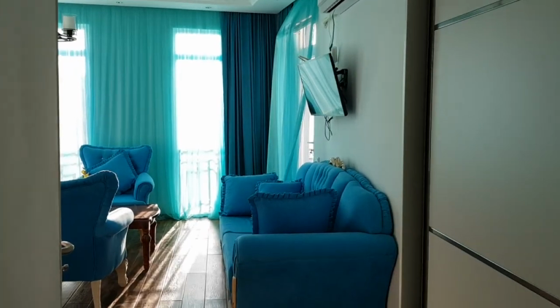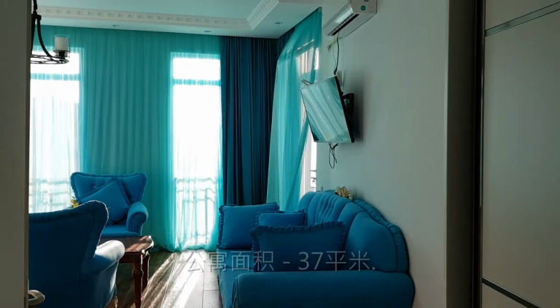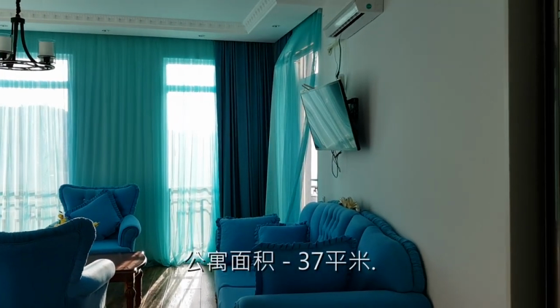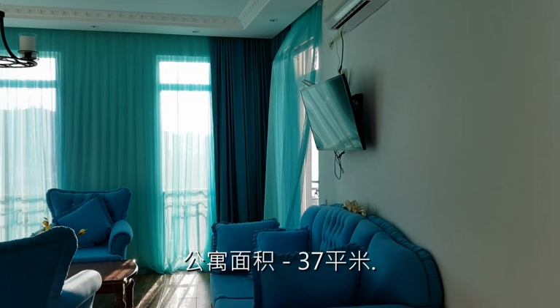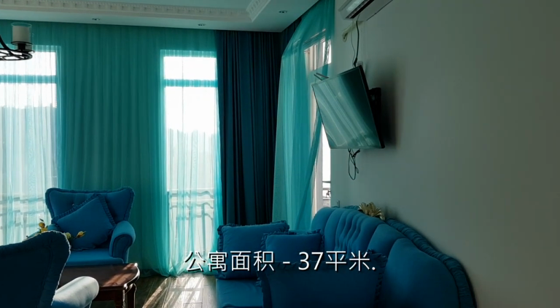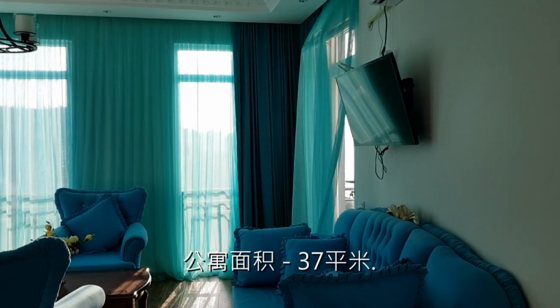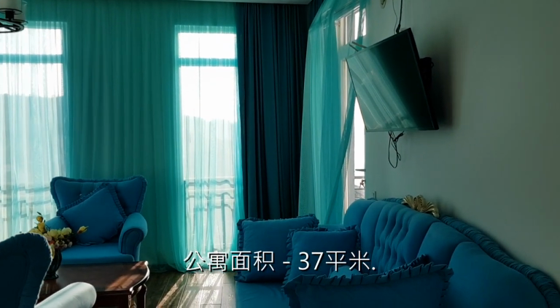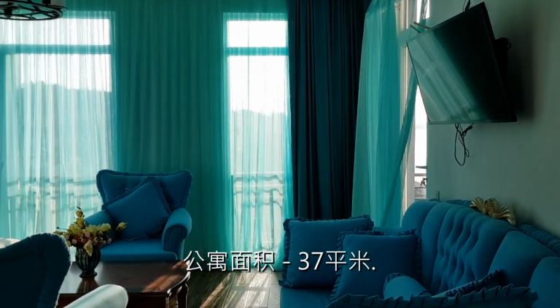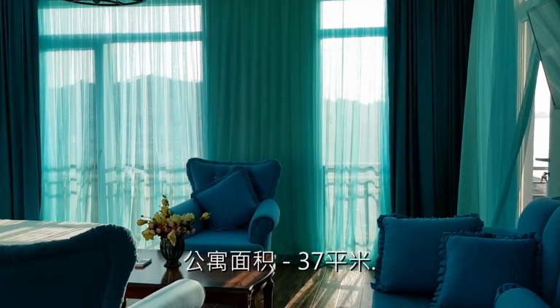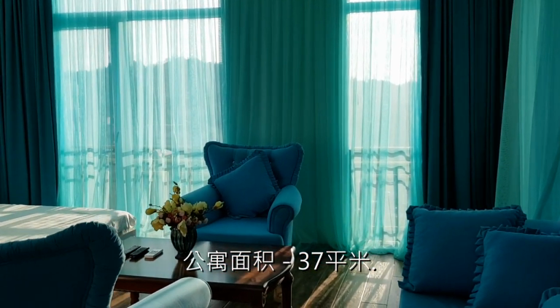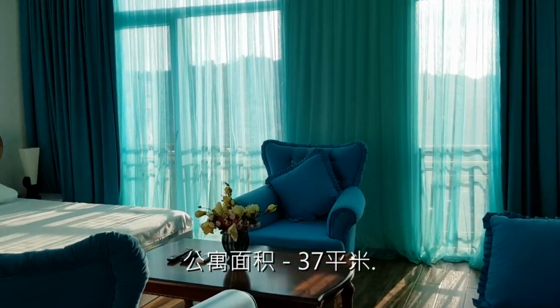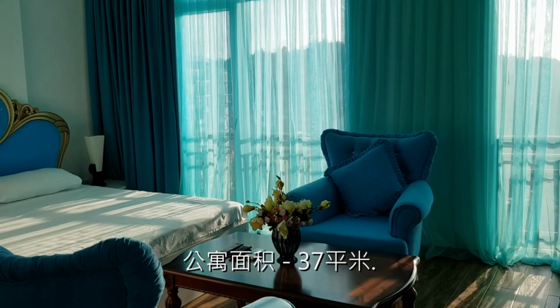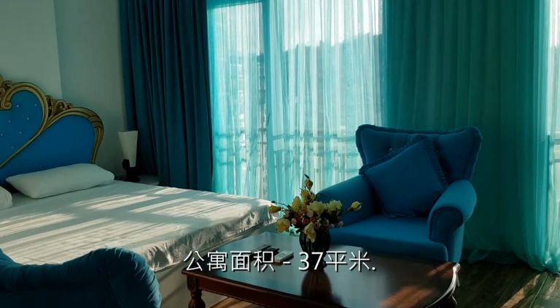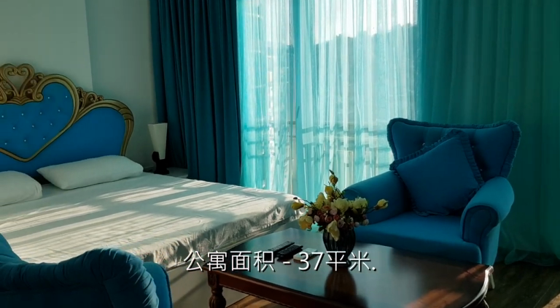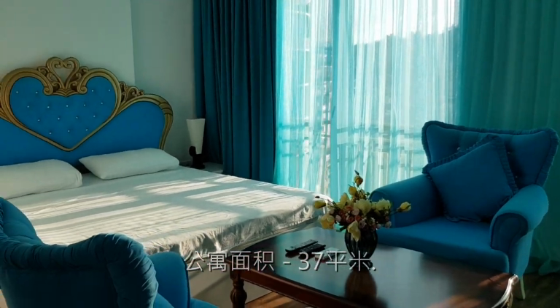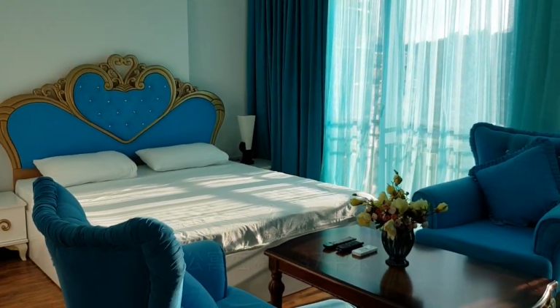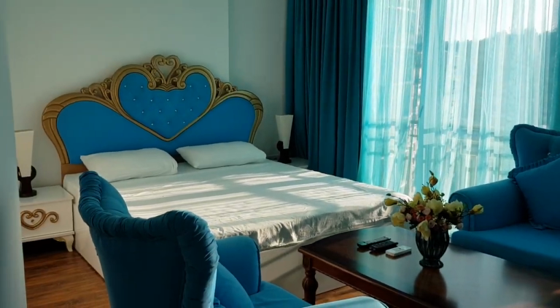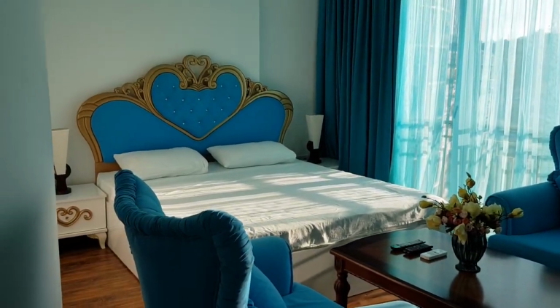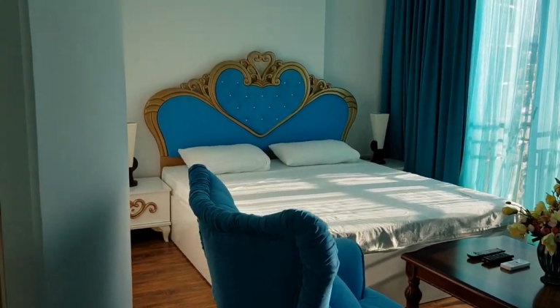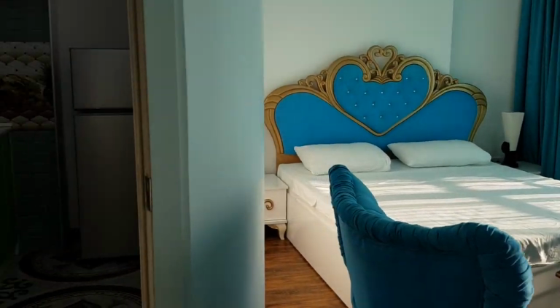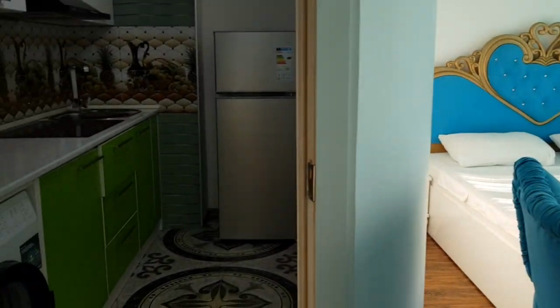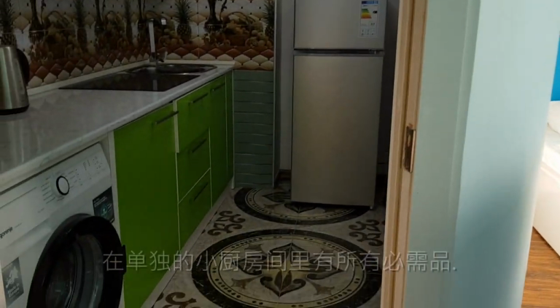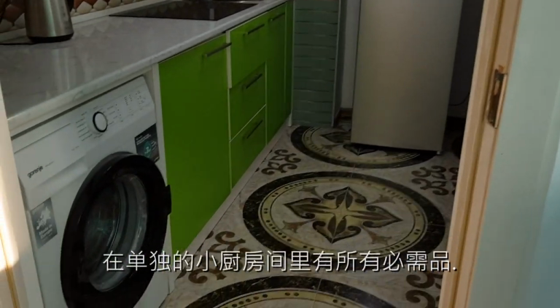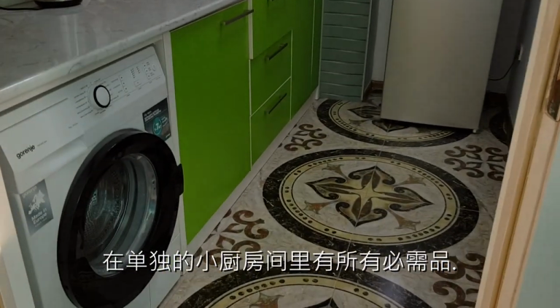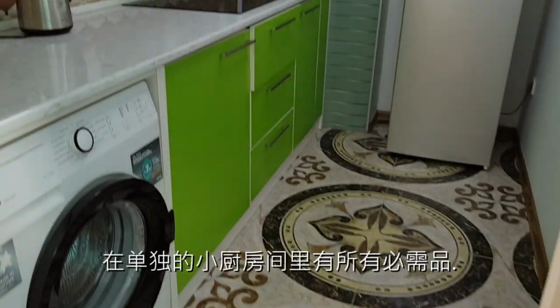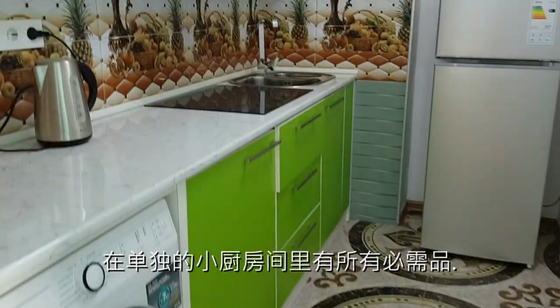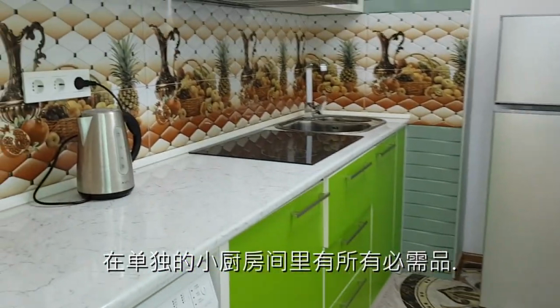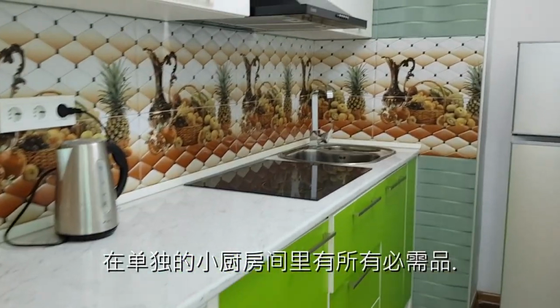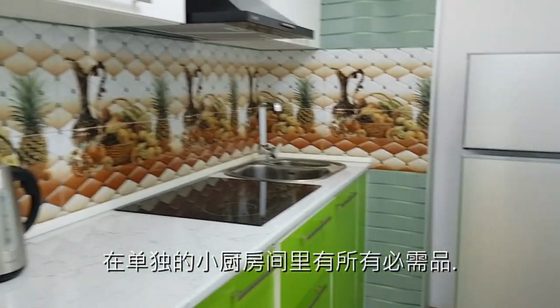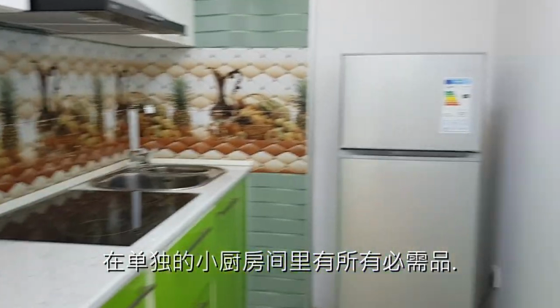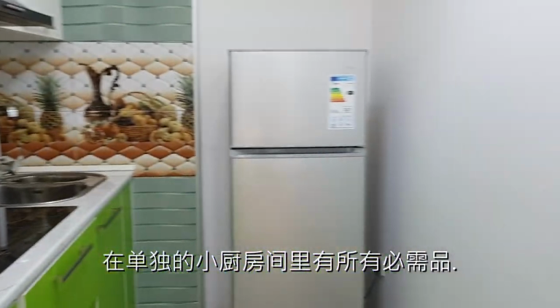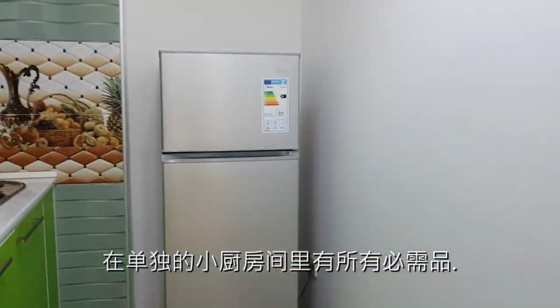The area of this cozy studio apartment is 37 square meters. It has a separate kitchen — not very big, but modern and fully equipped.